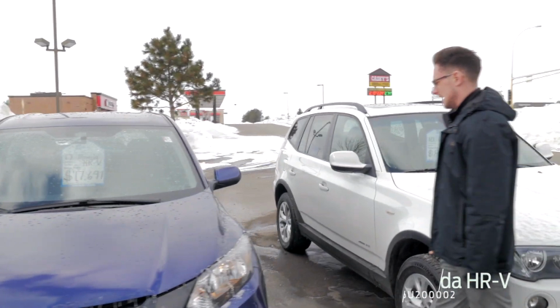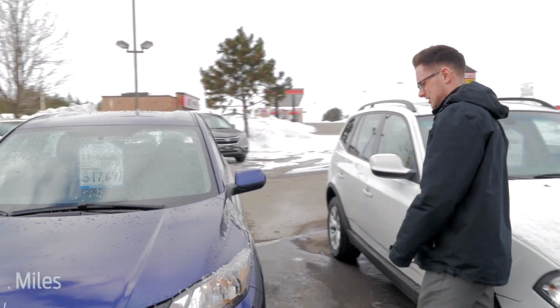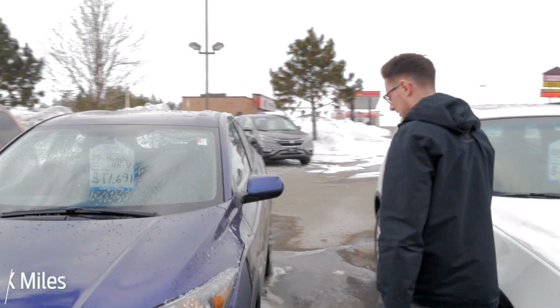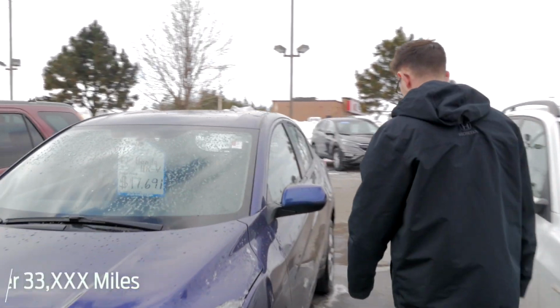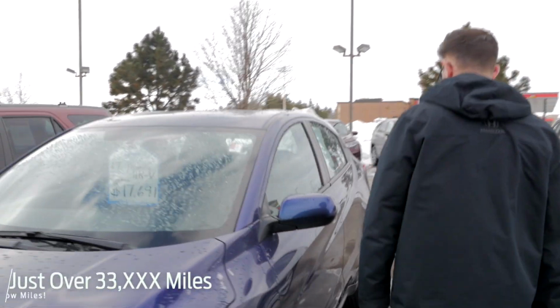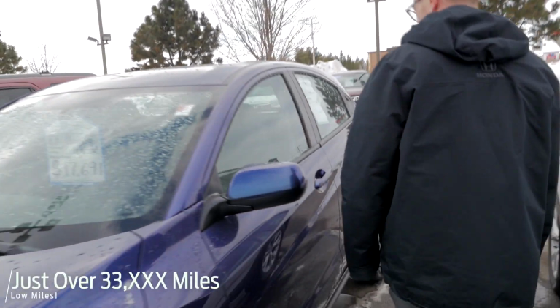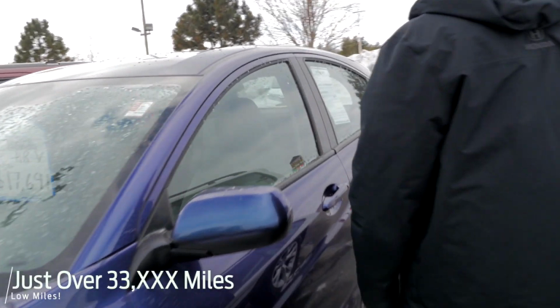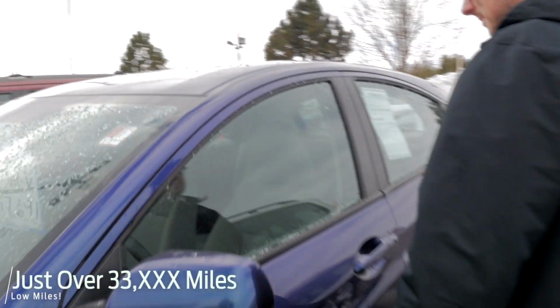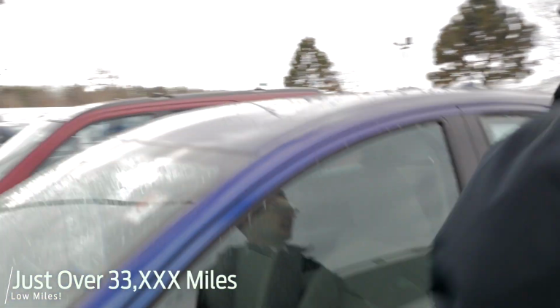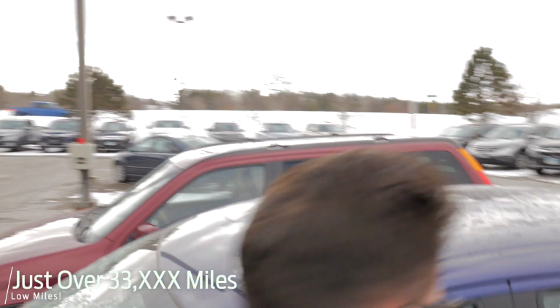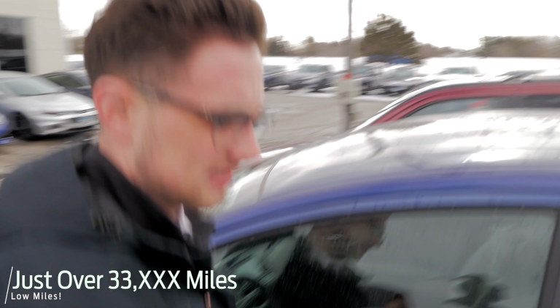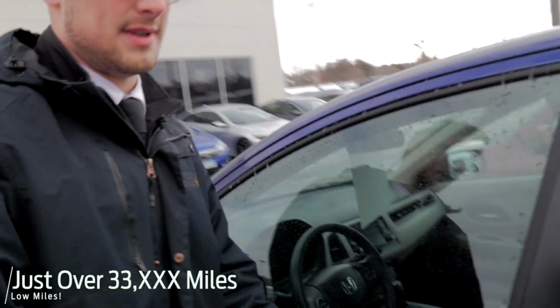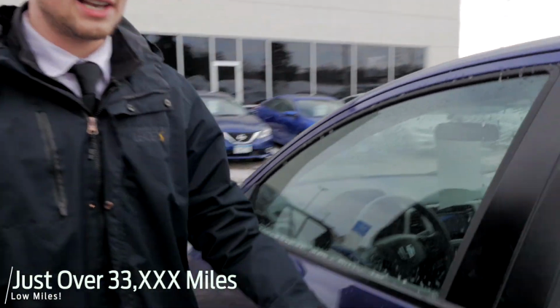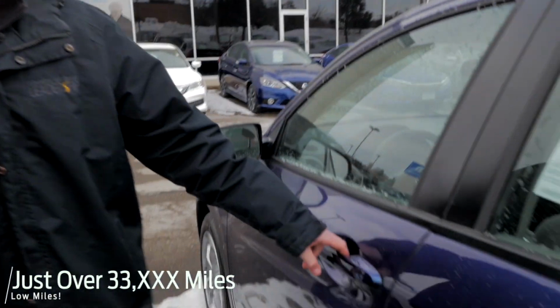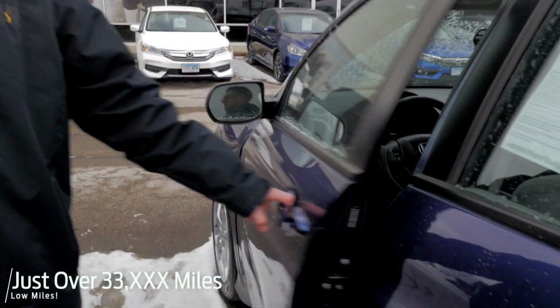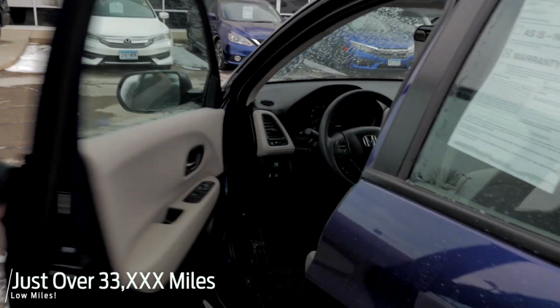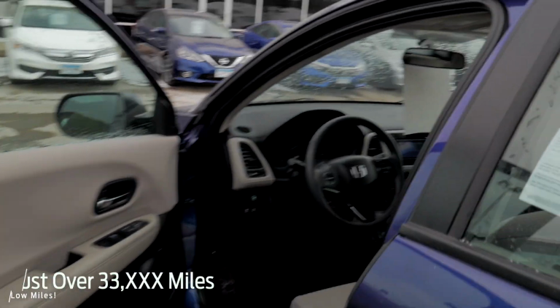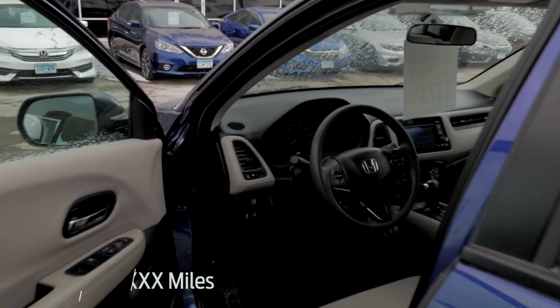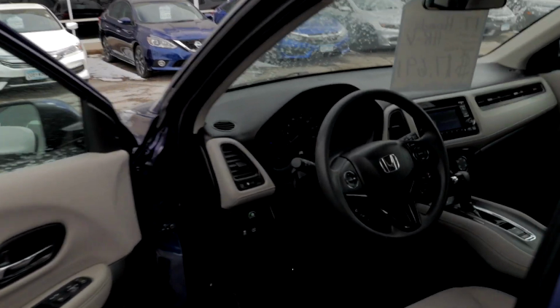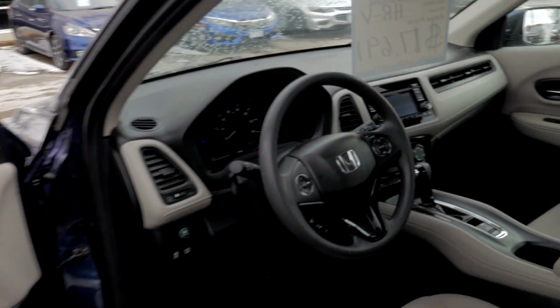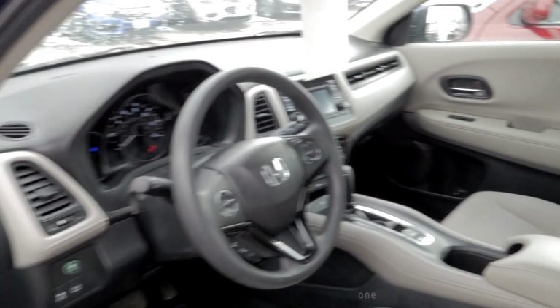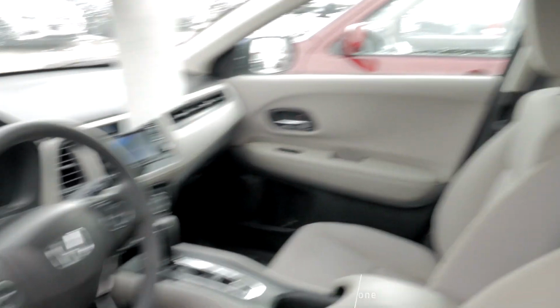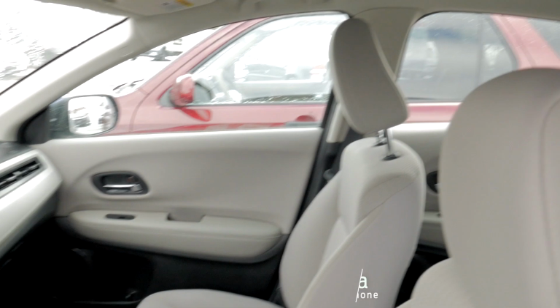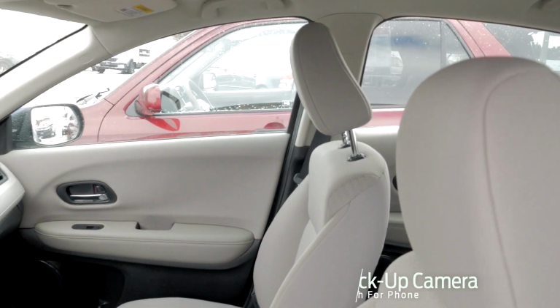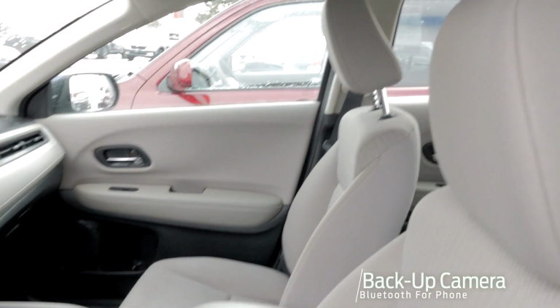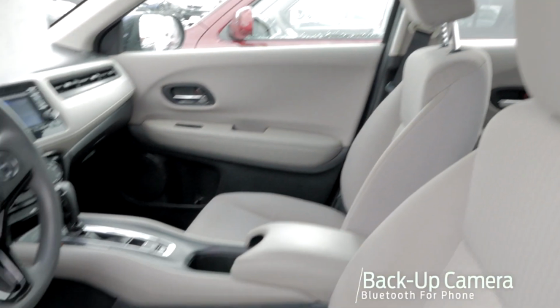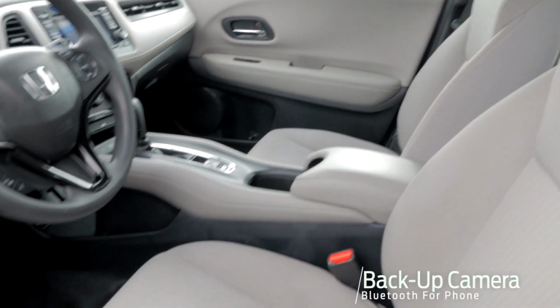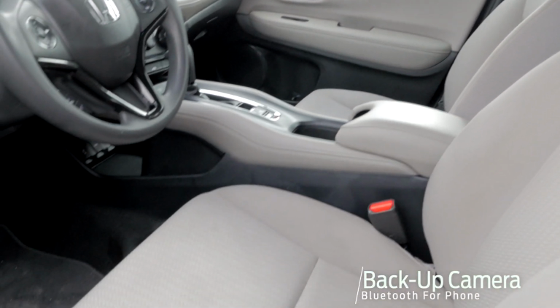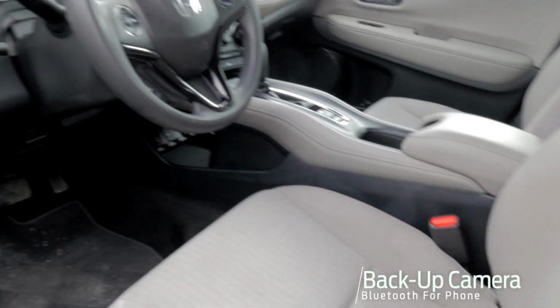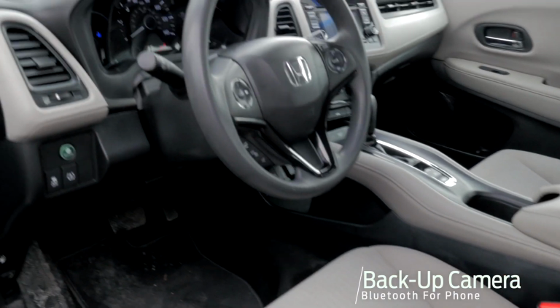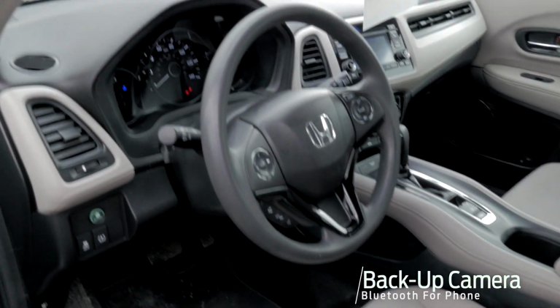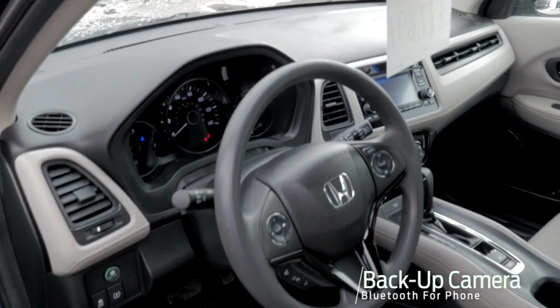It has just over 33,000 miles on it. This is going to be the LX package, so it's going to be the entry level. Cloth seats in there for you. You'll still get a backup camera, Bluetooth for your phone, a couple USB ports and aux cord in there too.